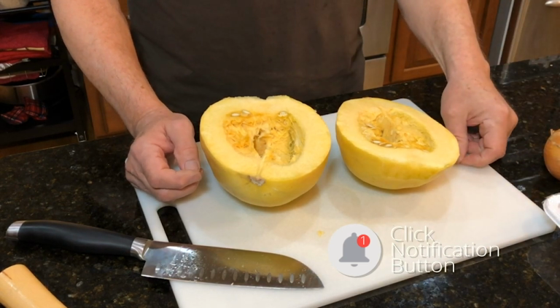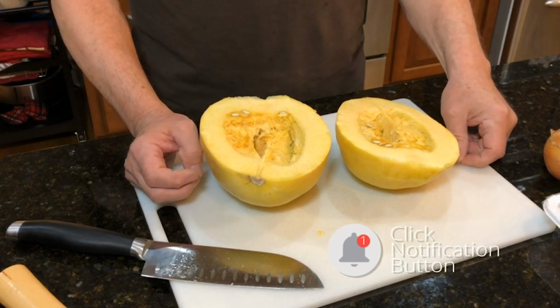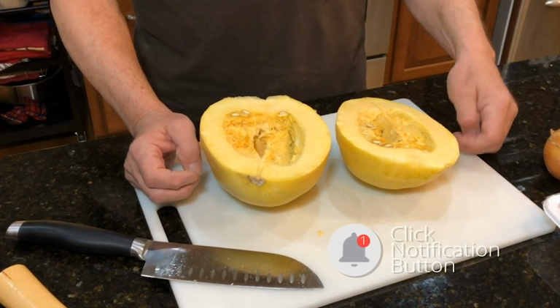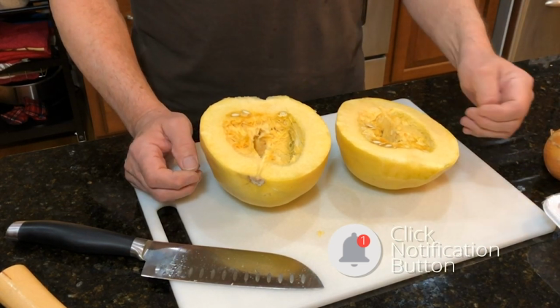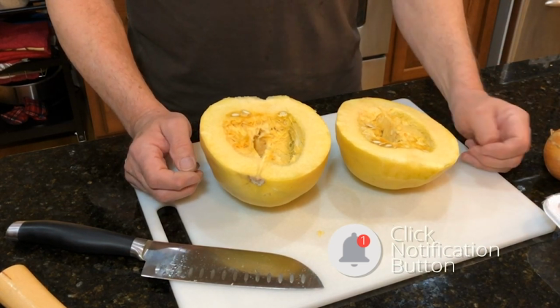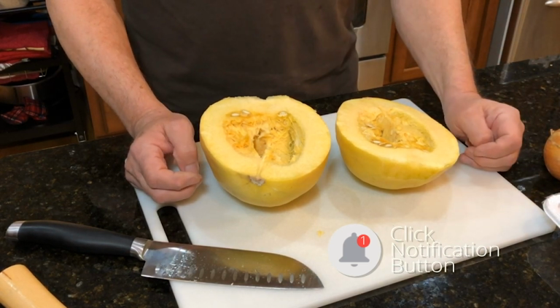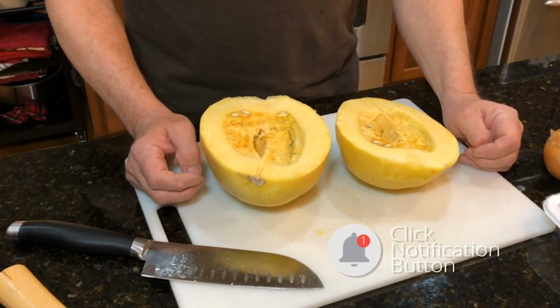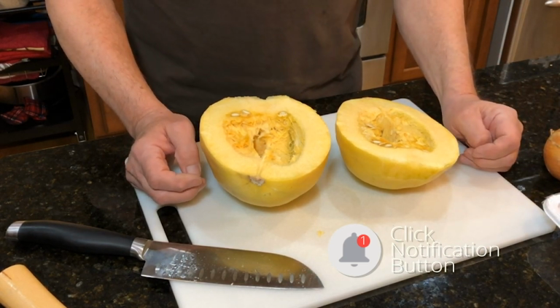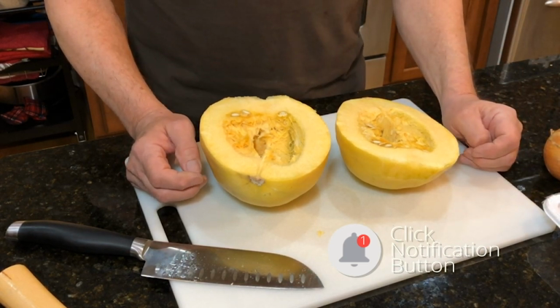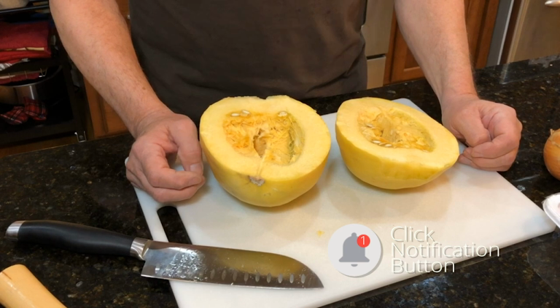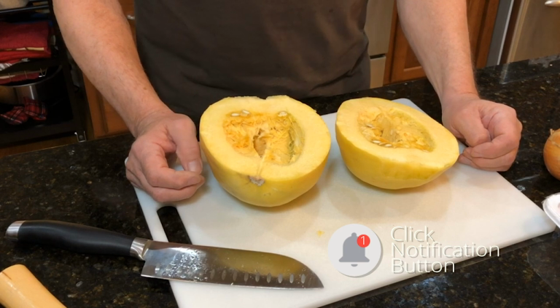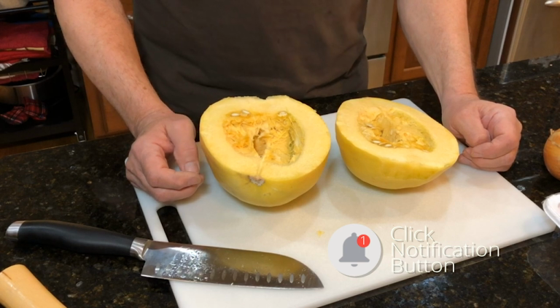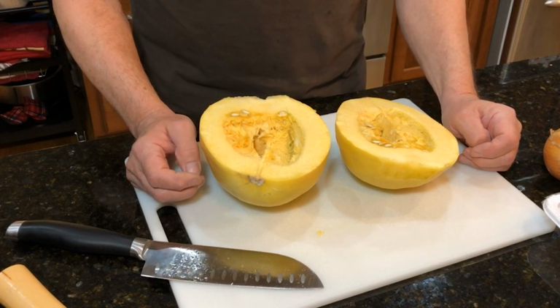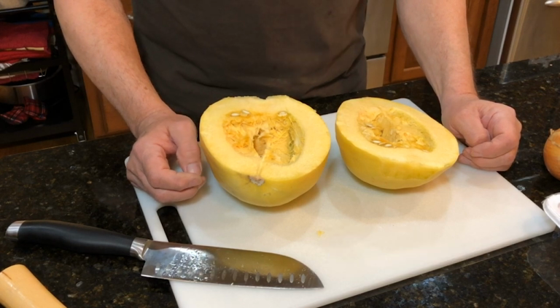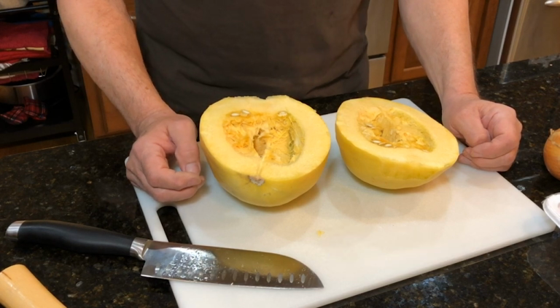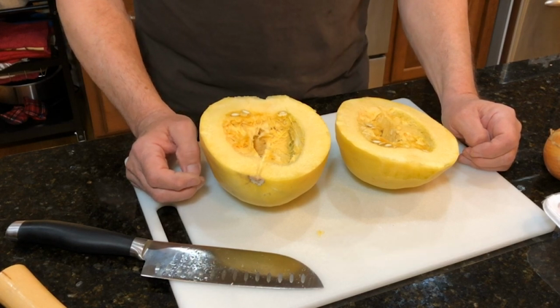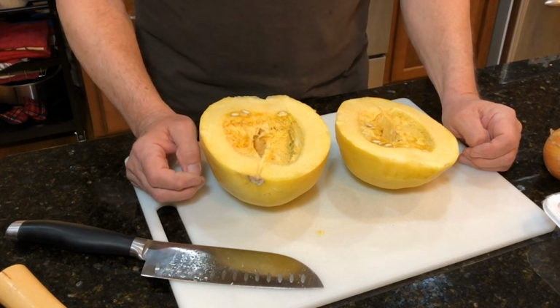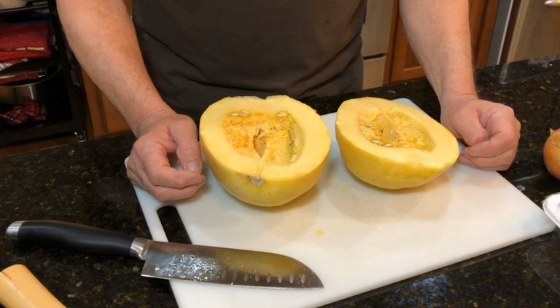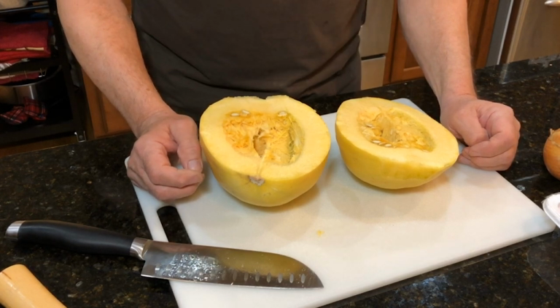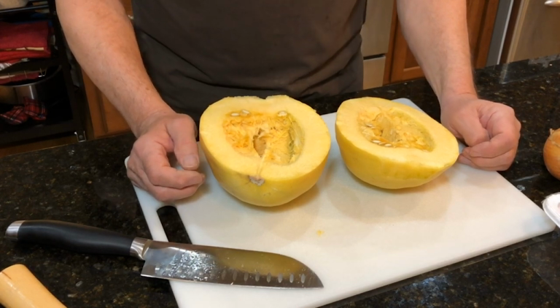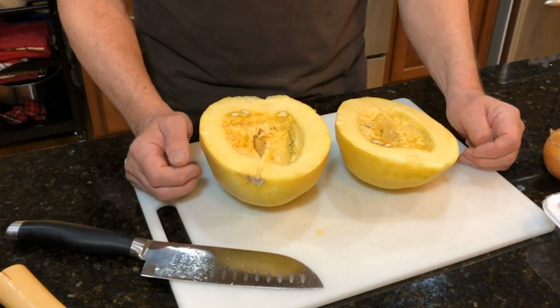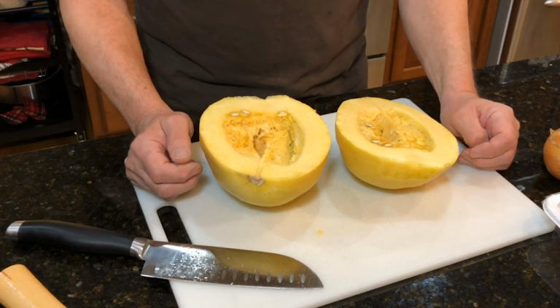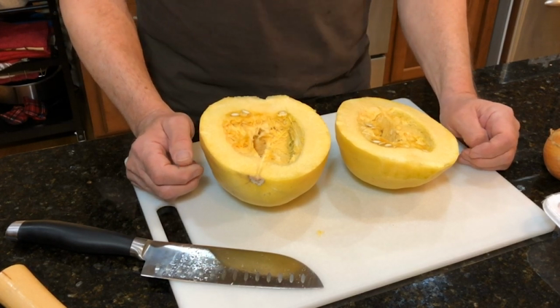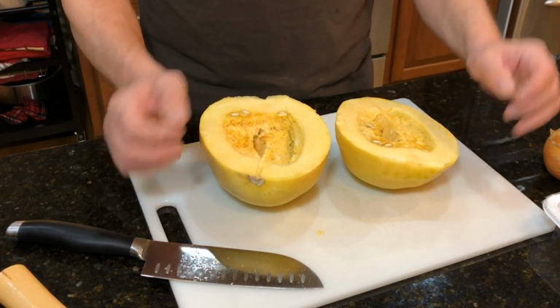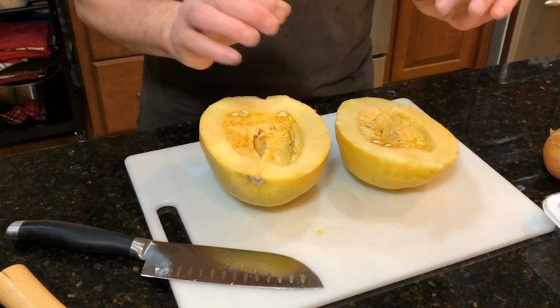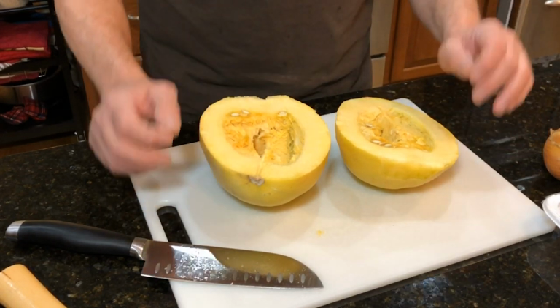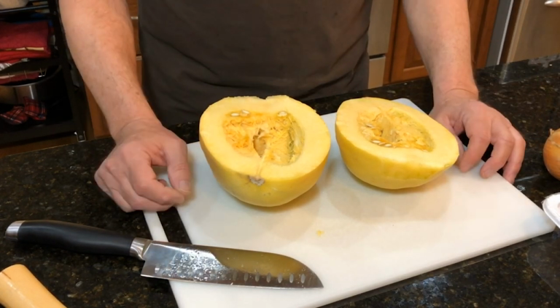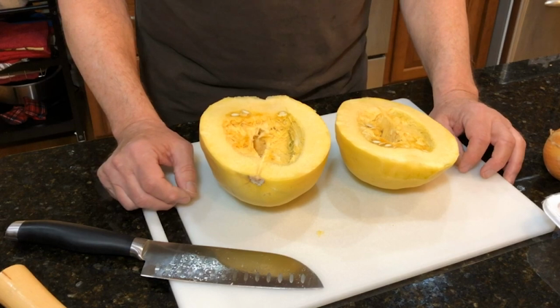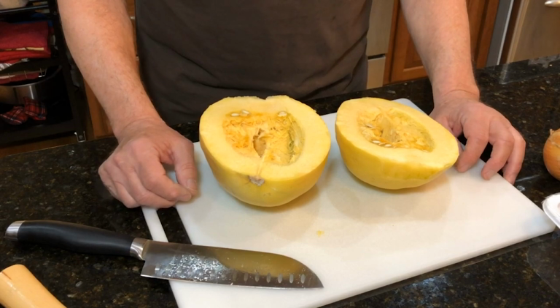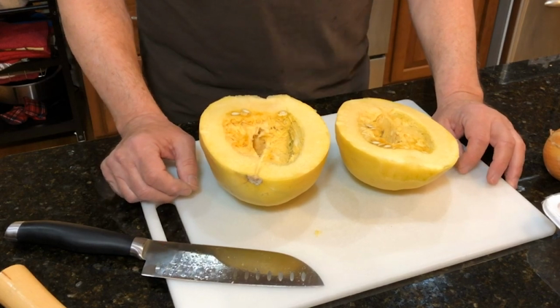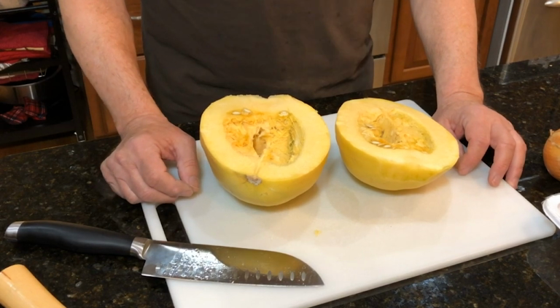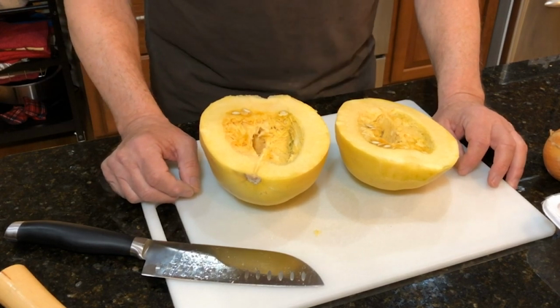That bell icon is going to alert you to any new videos that we have. This is a short one, but it's what people have been asking for. Alright, take care!